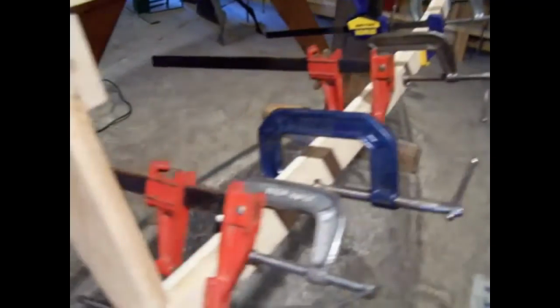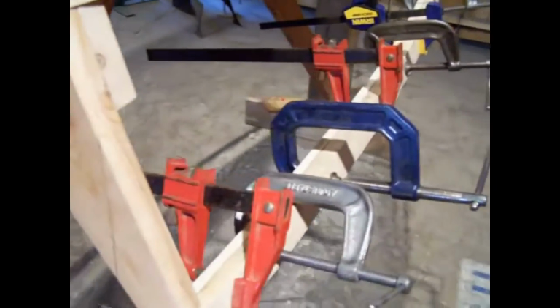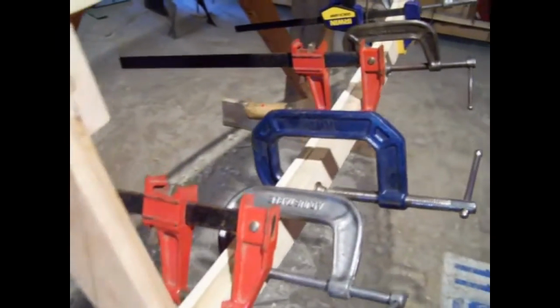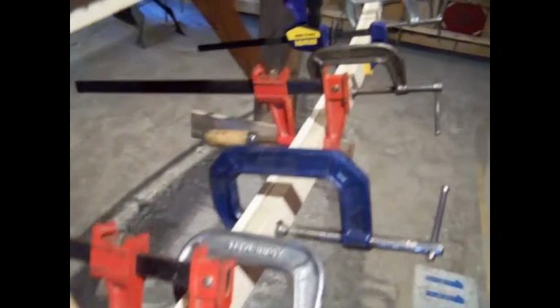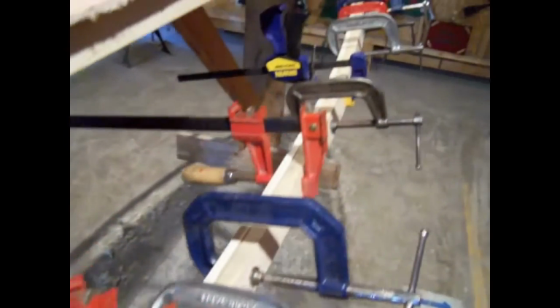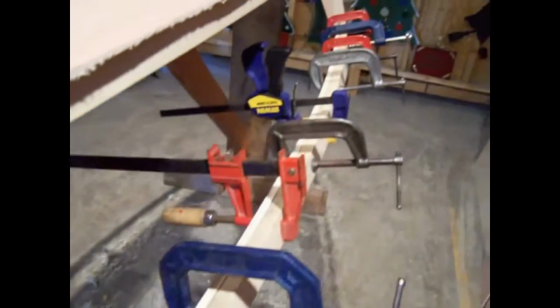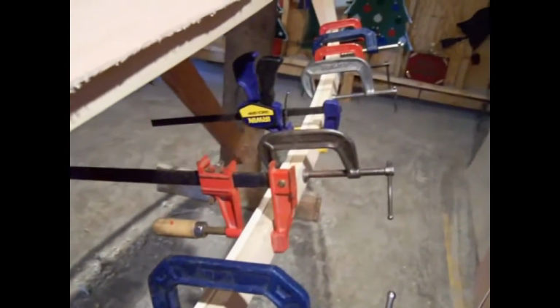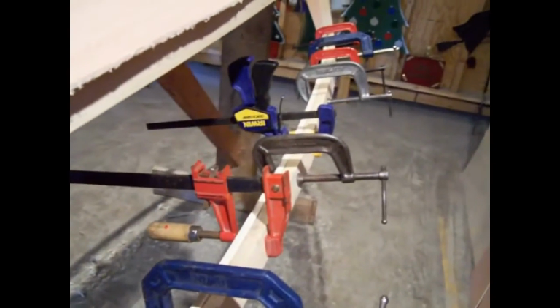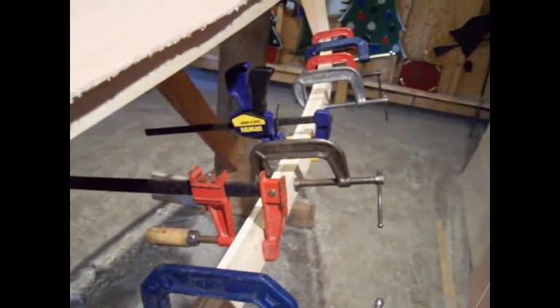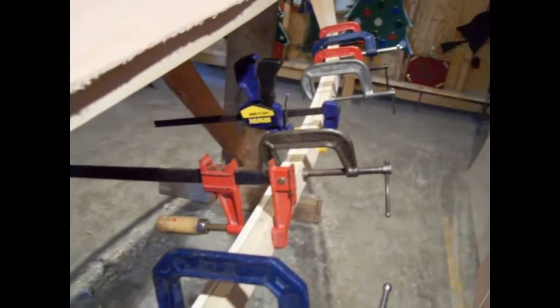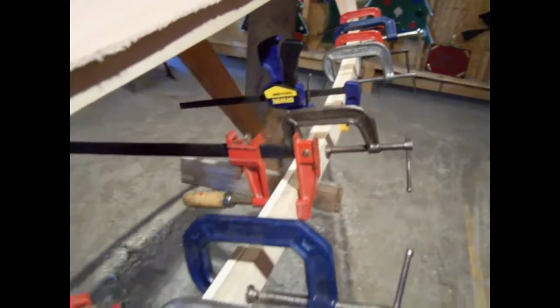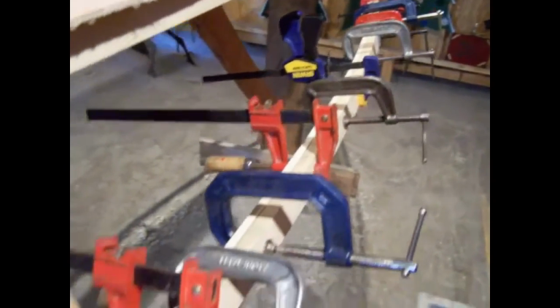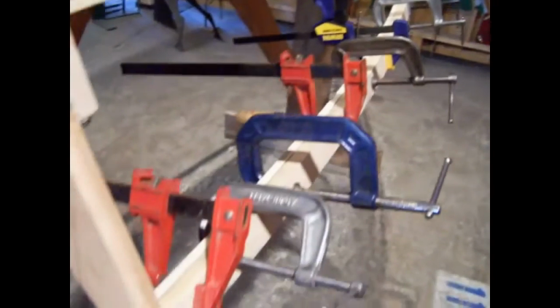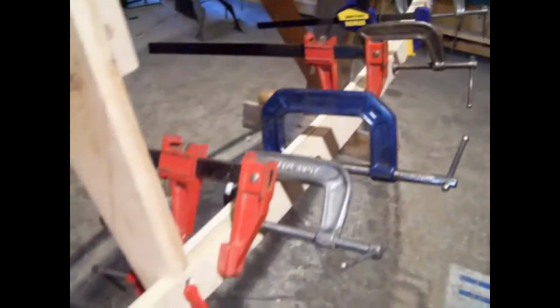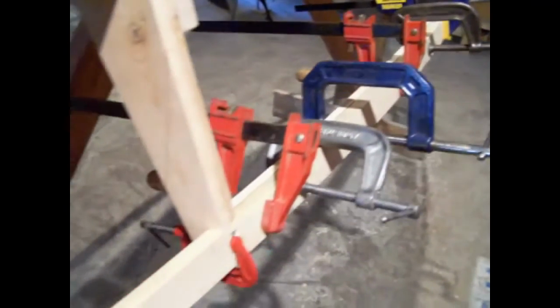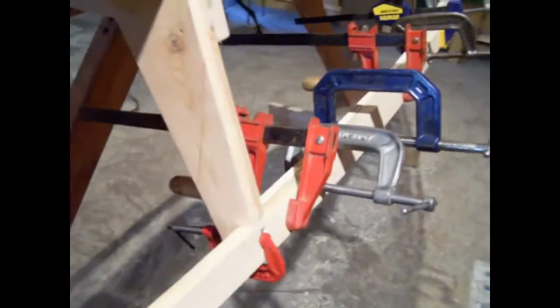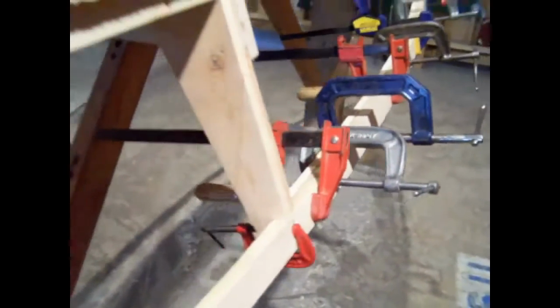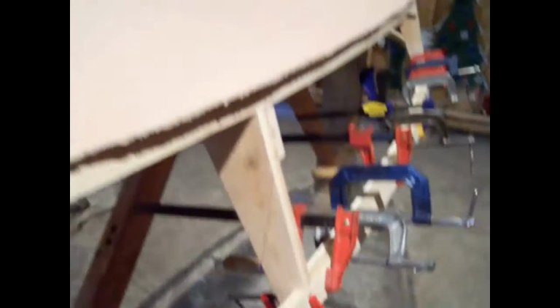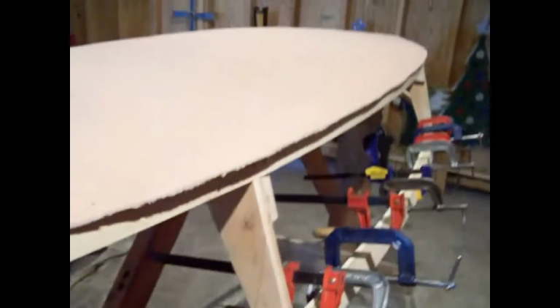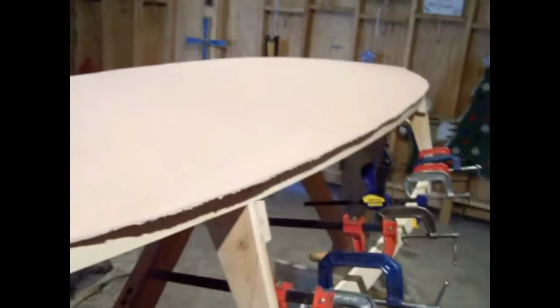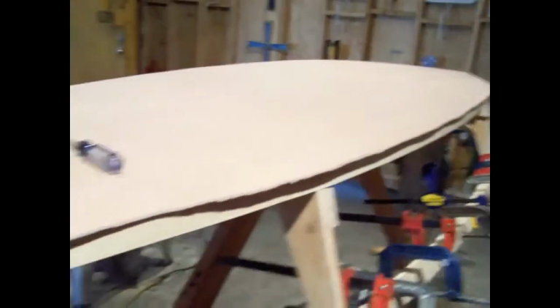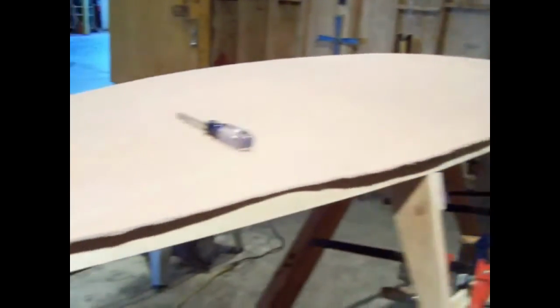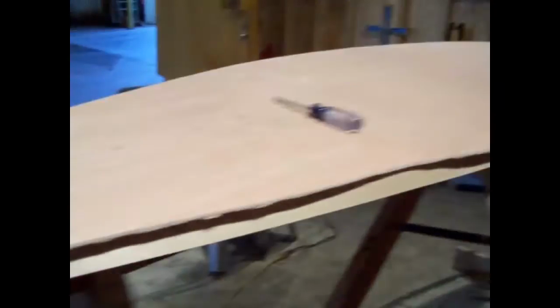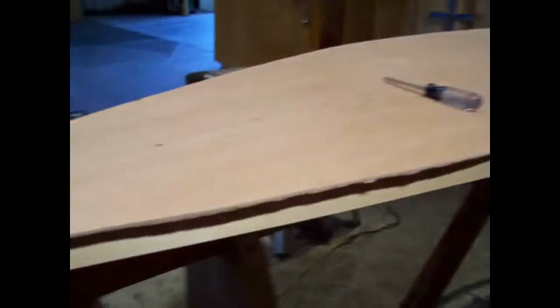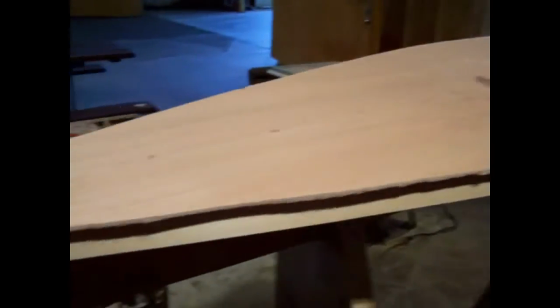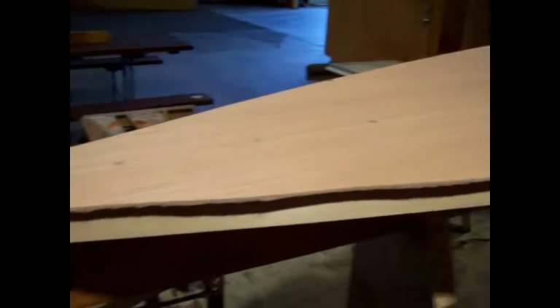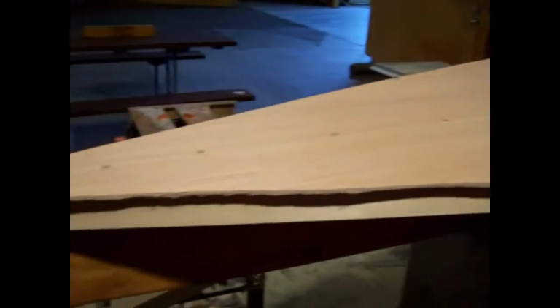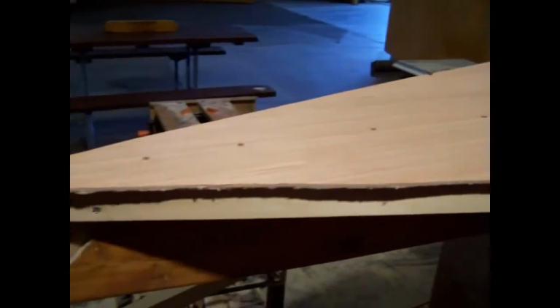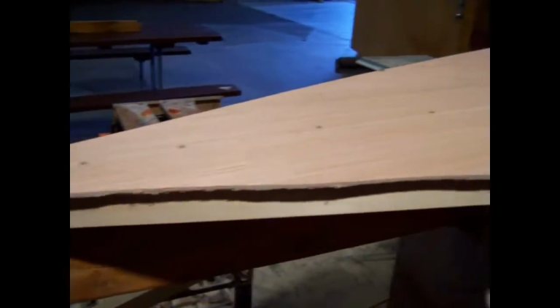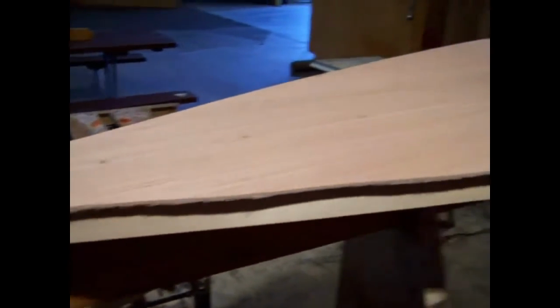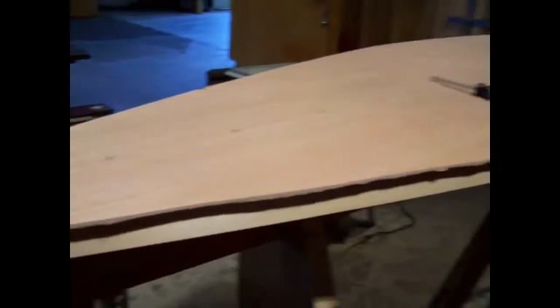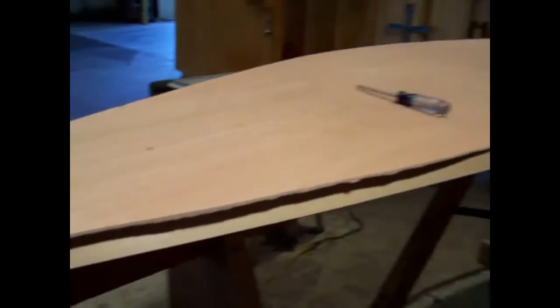Just to make everything even I went ahead and put my three-eighths laminate on the inside of that side as well. And then I got all the clamps off the top of the deck and I just got to trim that edge.